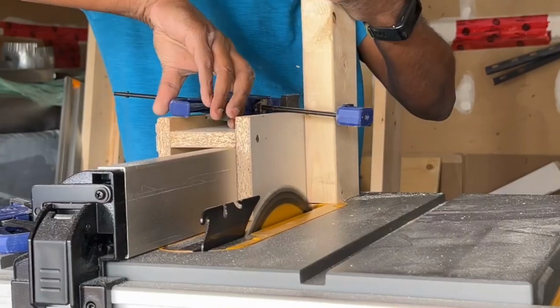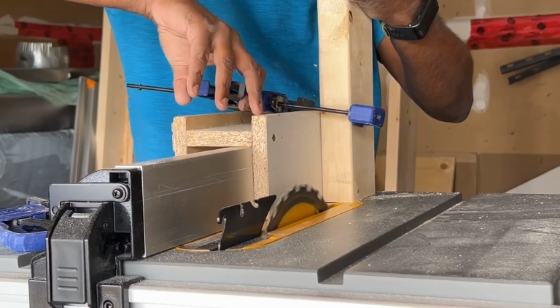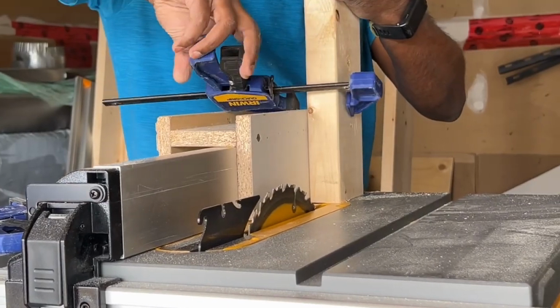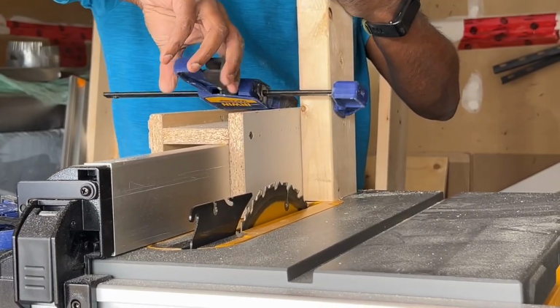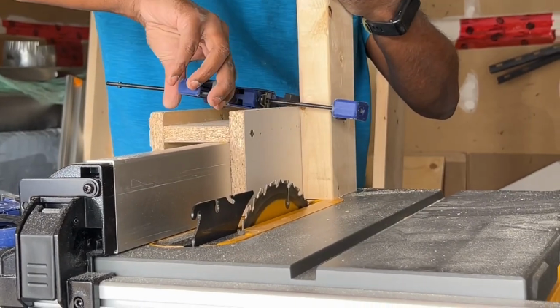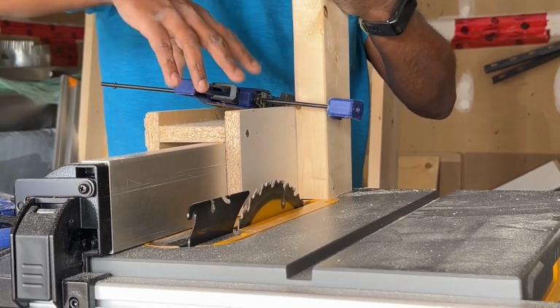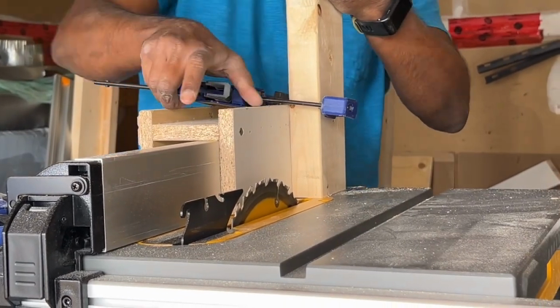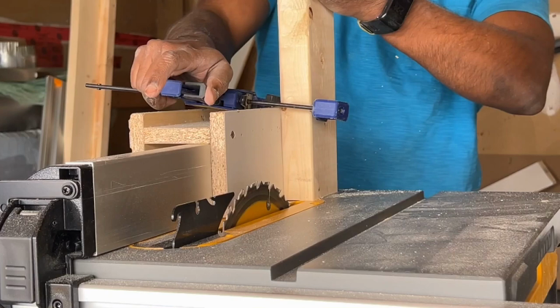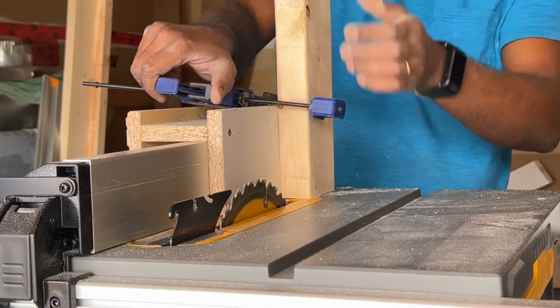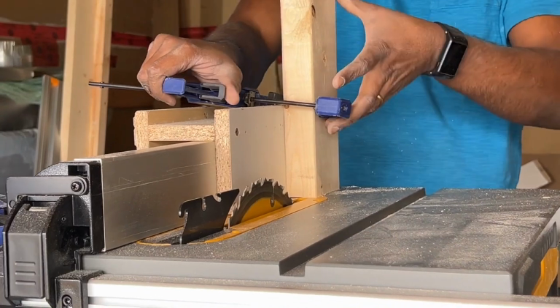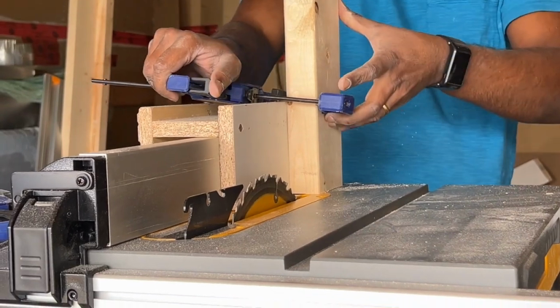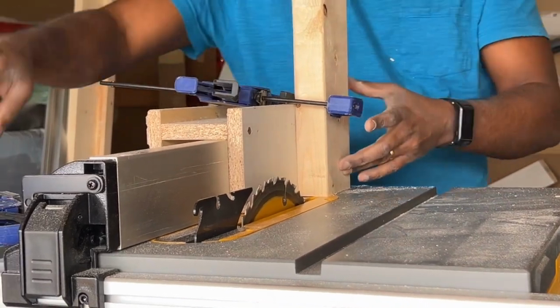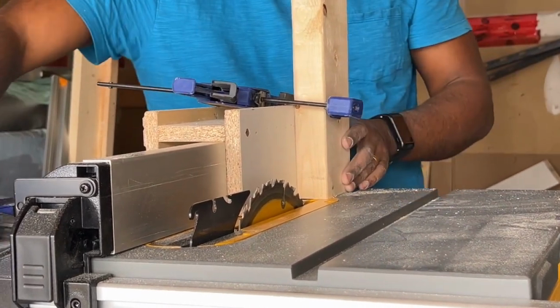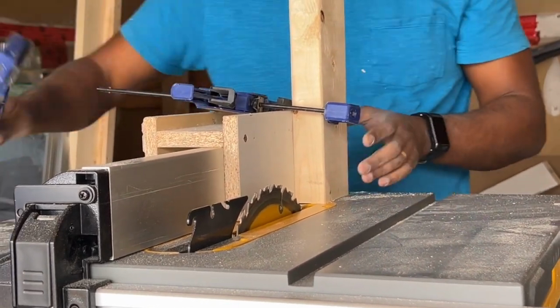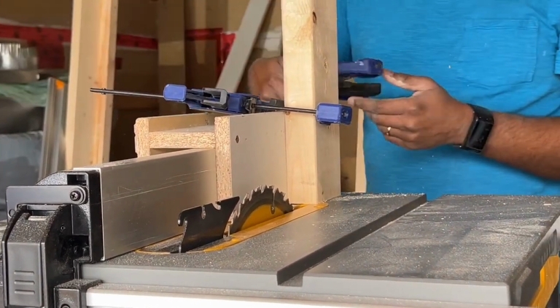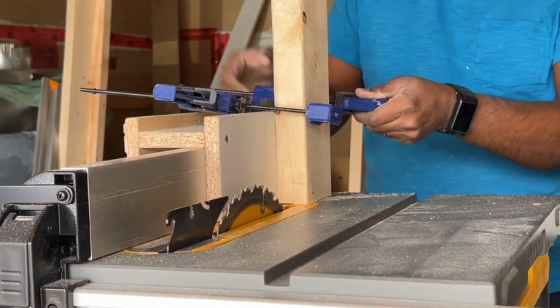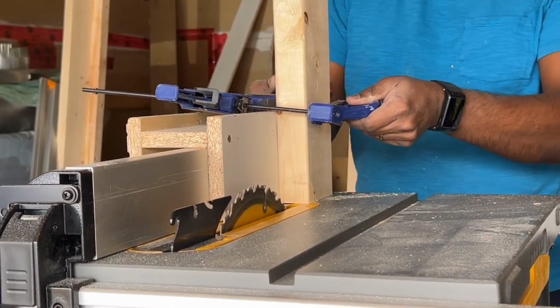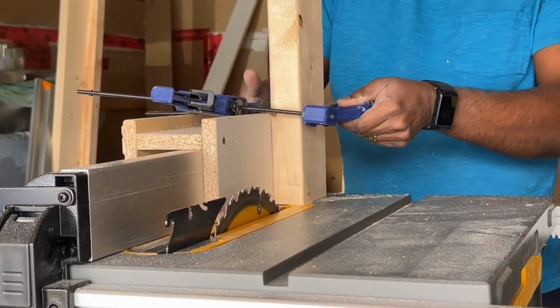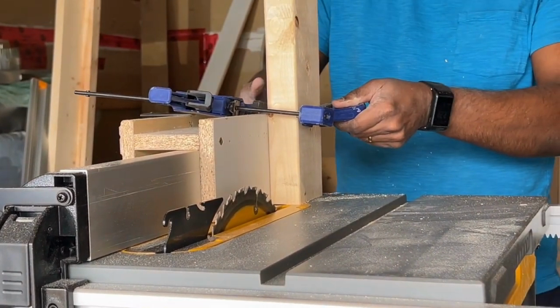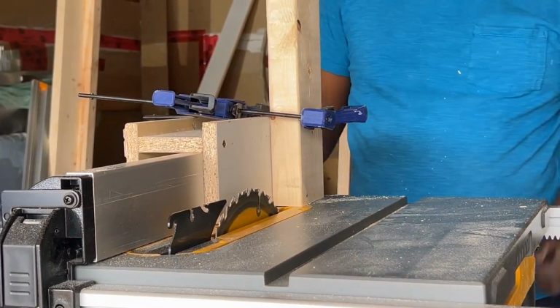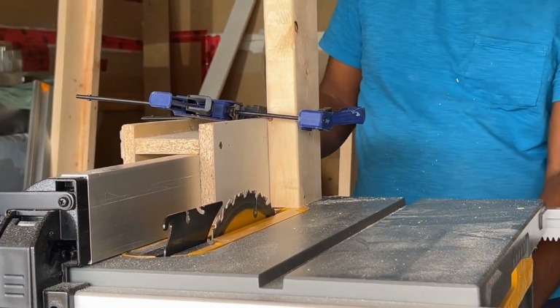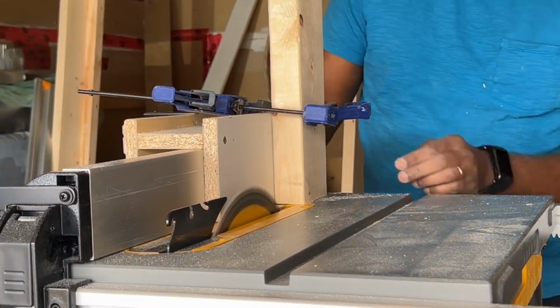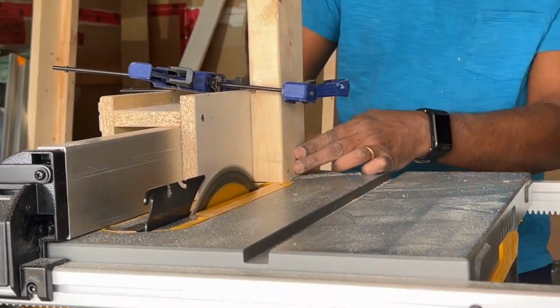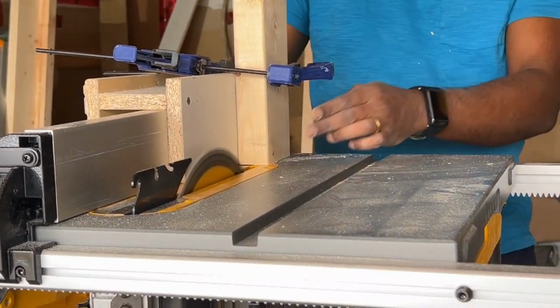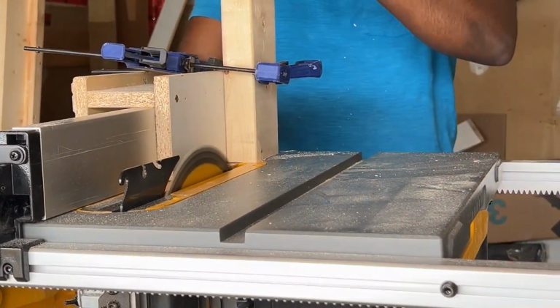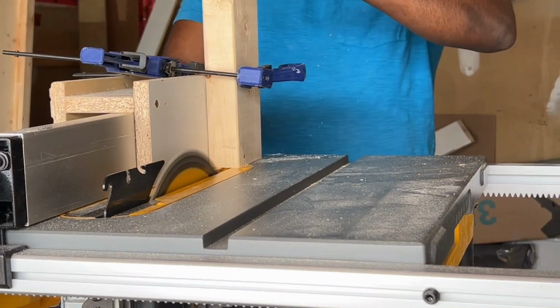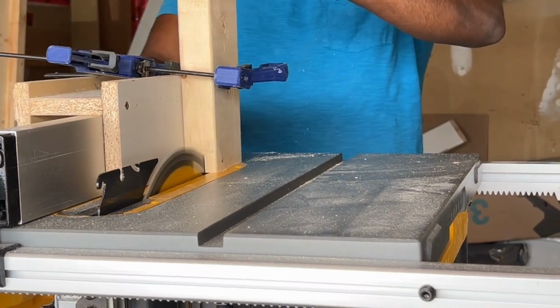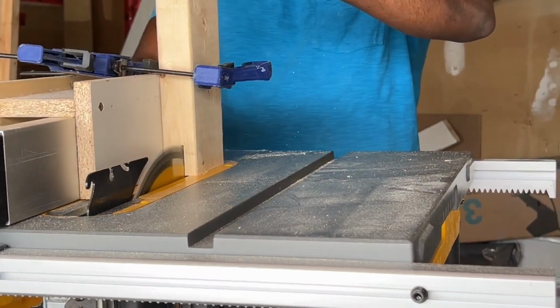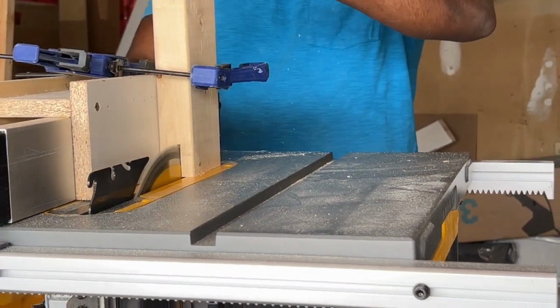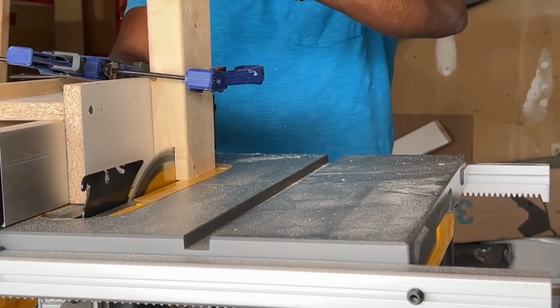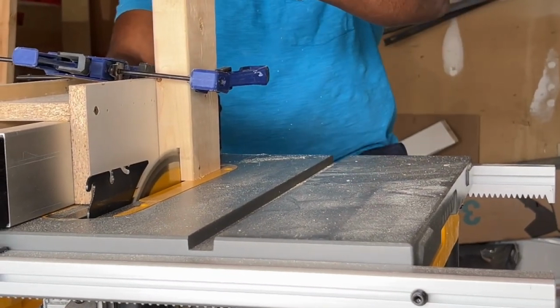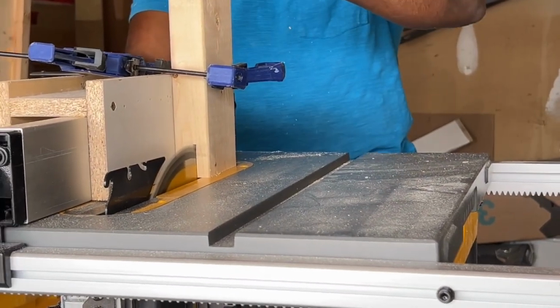I had made a half lap joiner jig earlier and I'm using that to cut all the slat pieces that will be used on the bed frames.